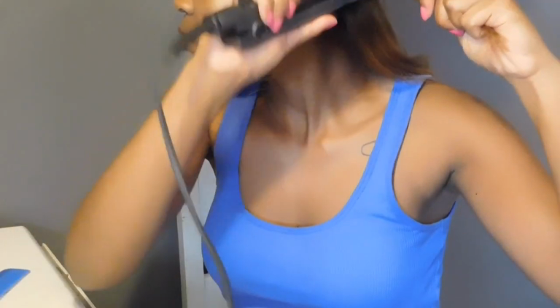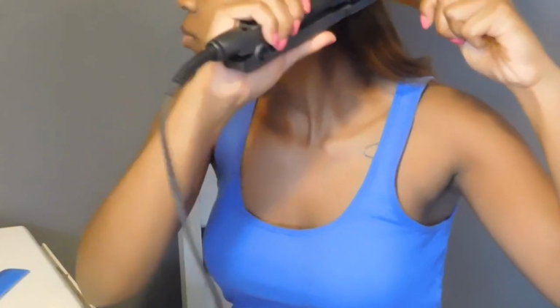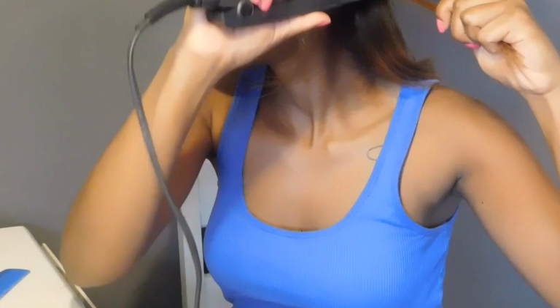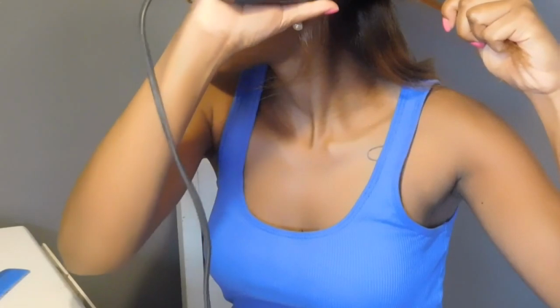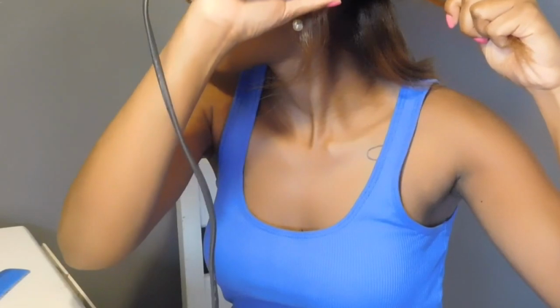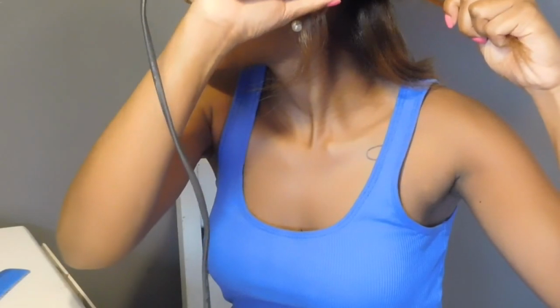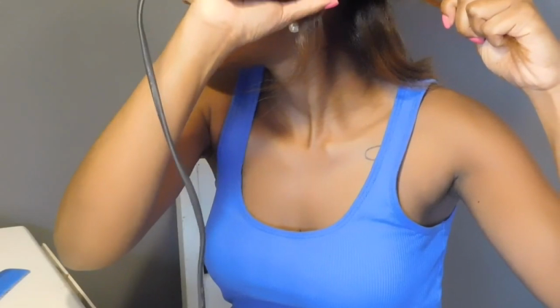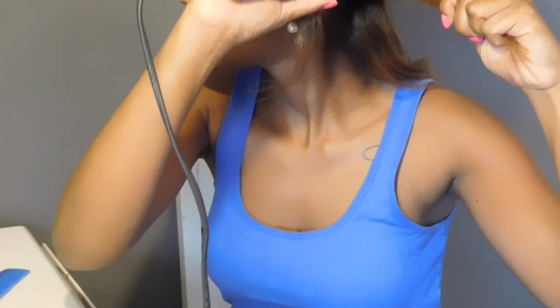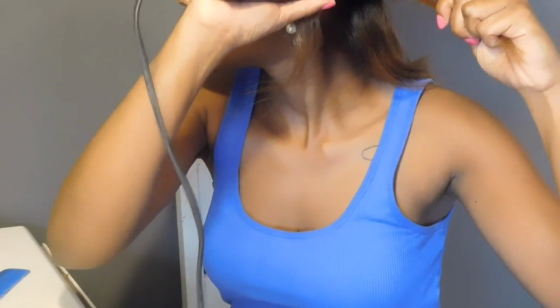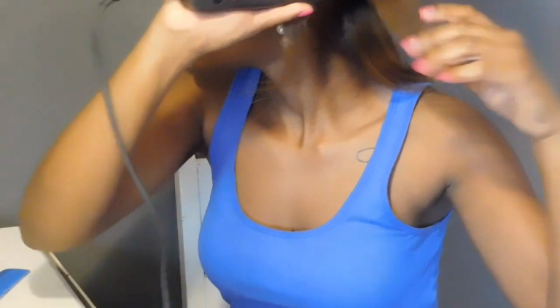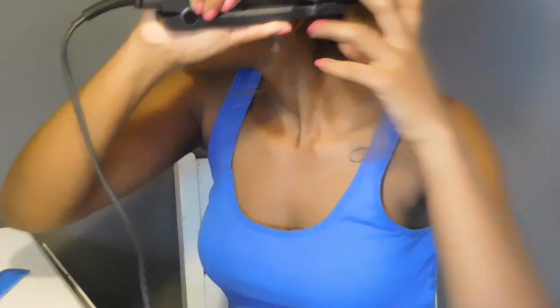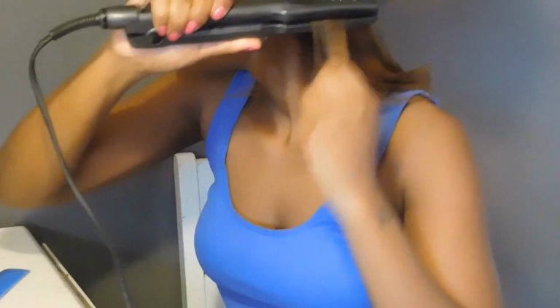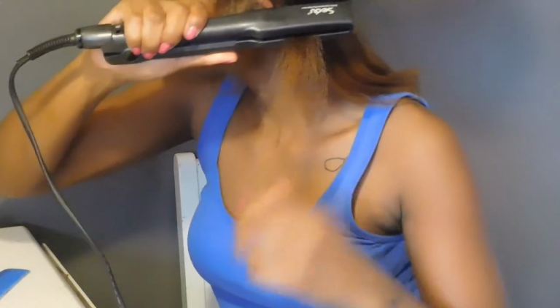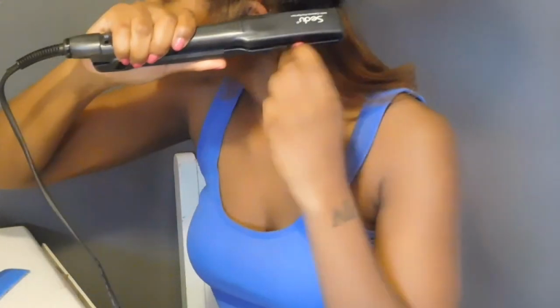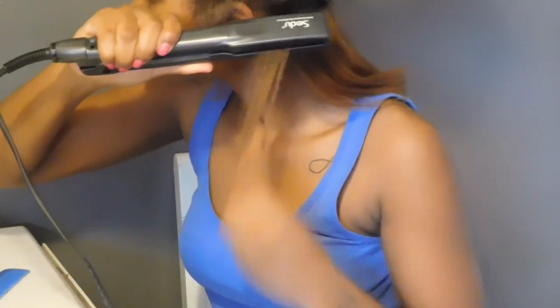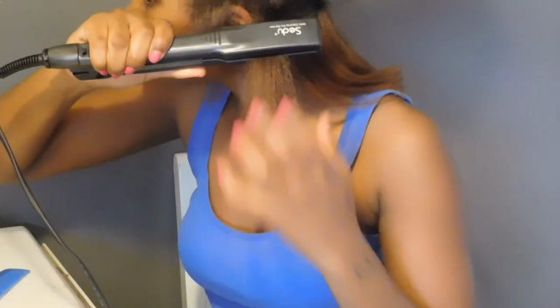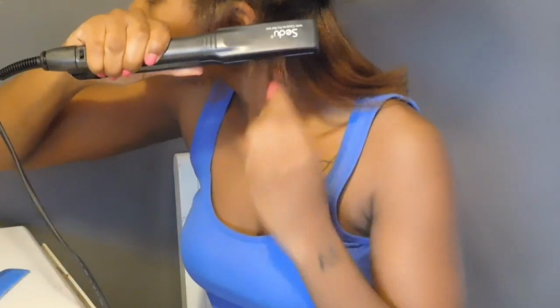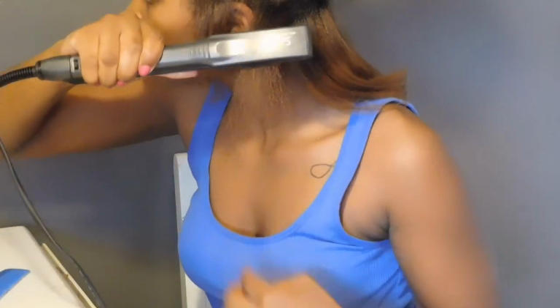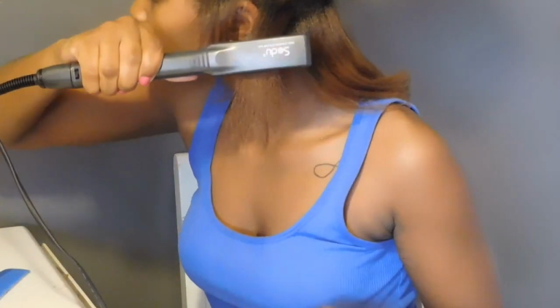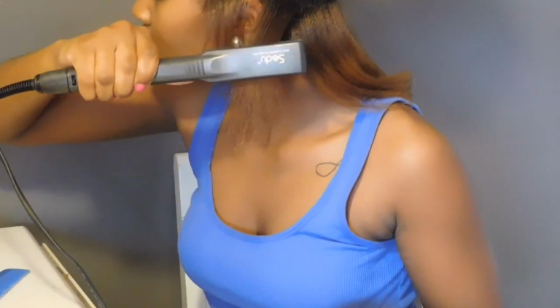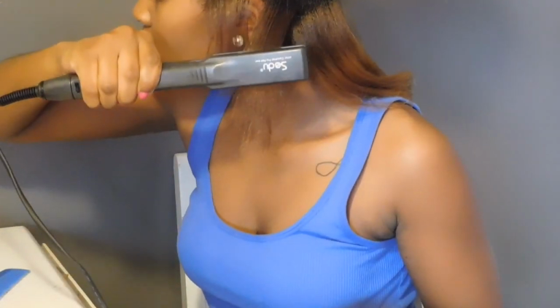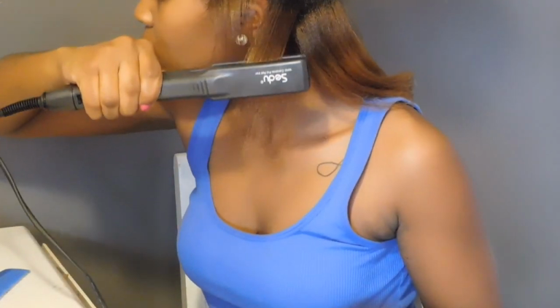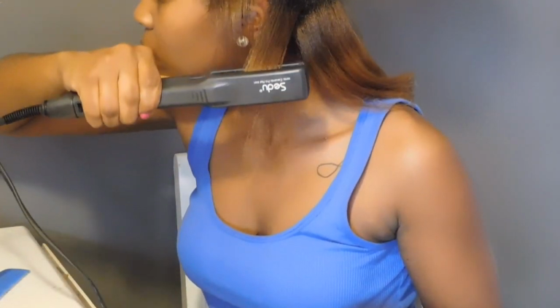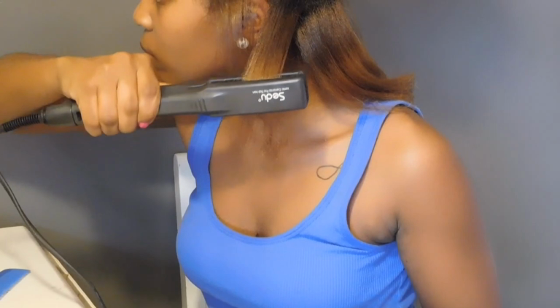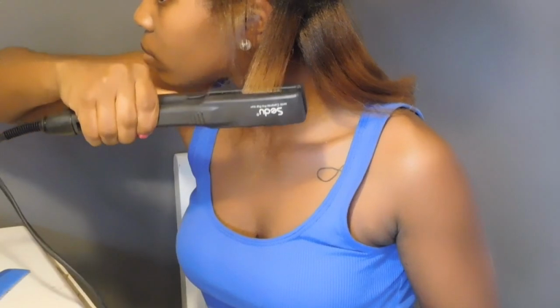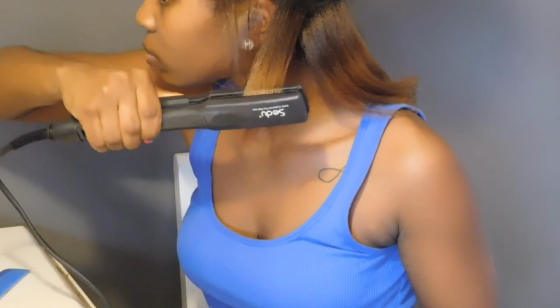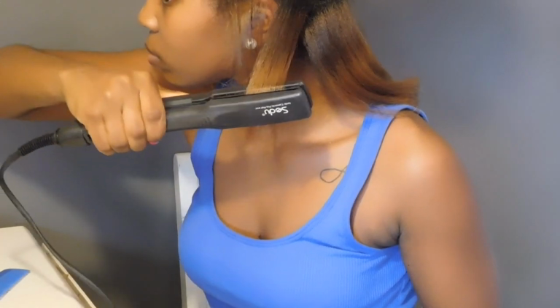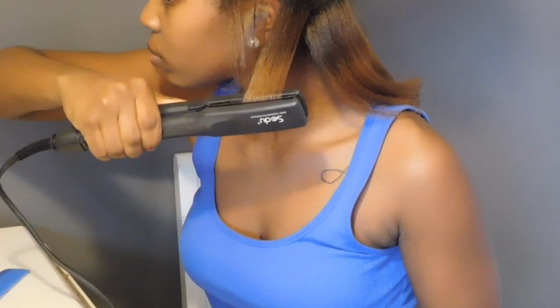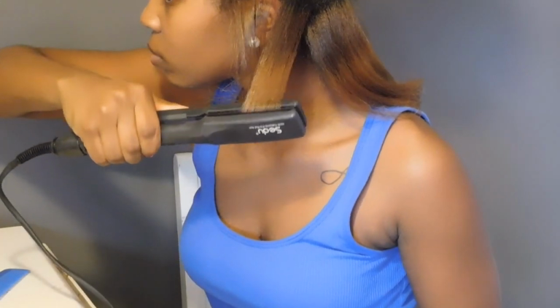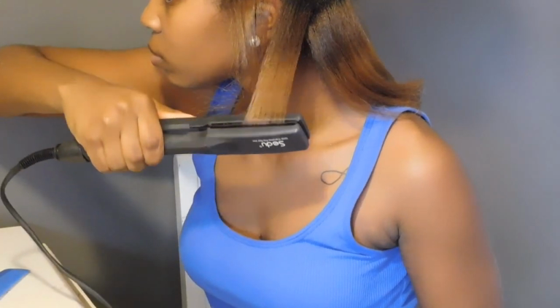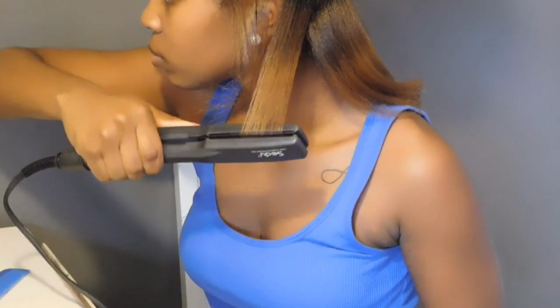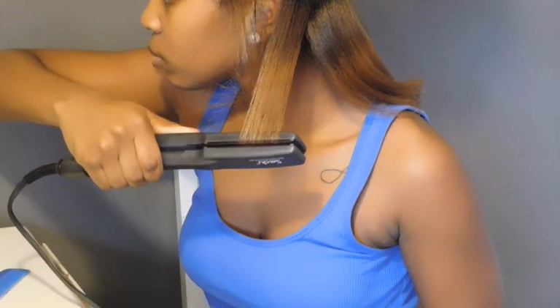And then once I finished flat ironing each section, I did decide to hand curl them just to give my hair some more body.